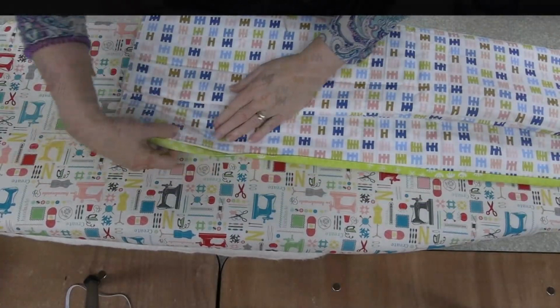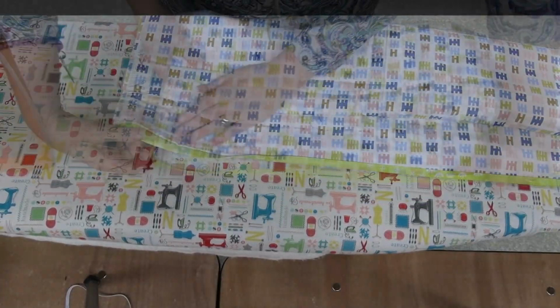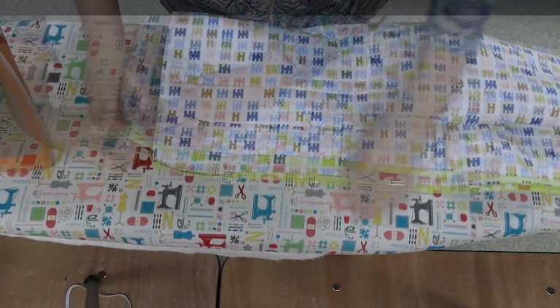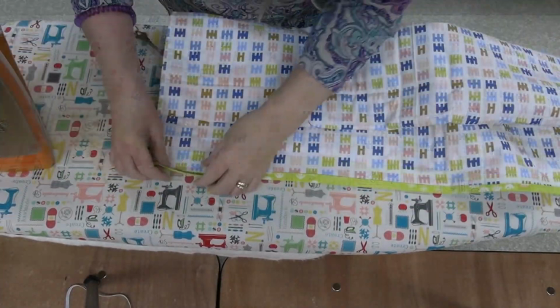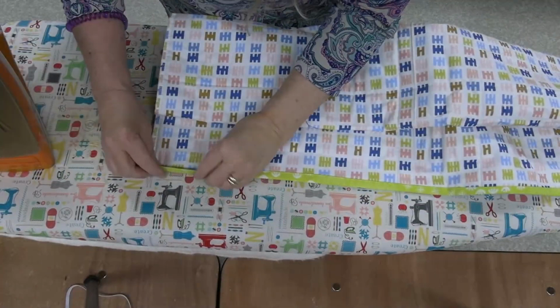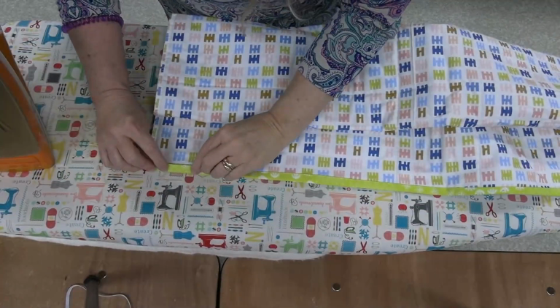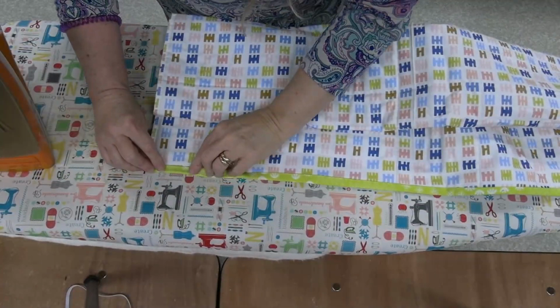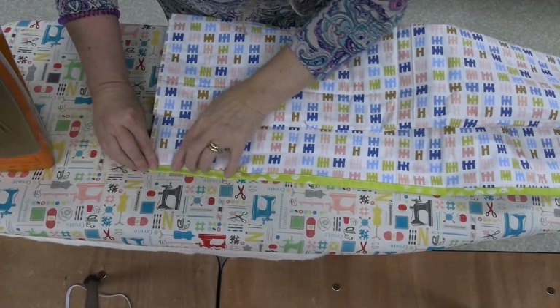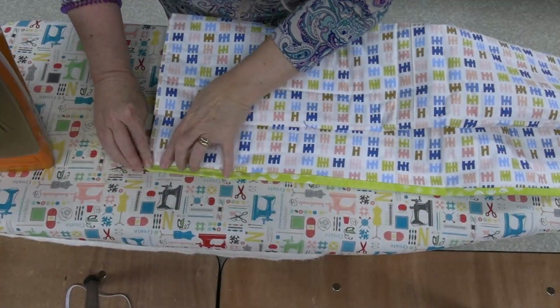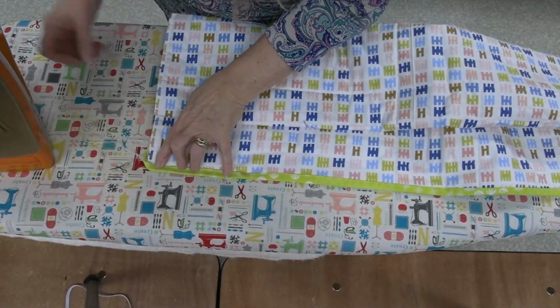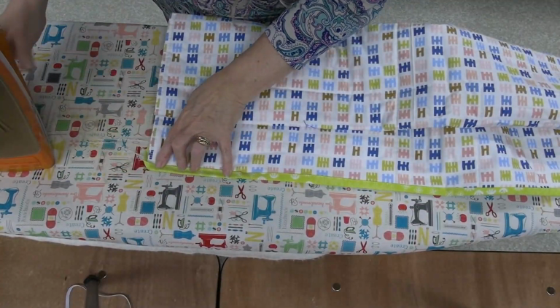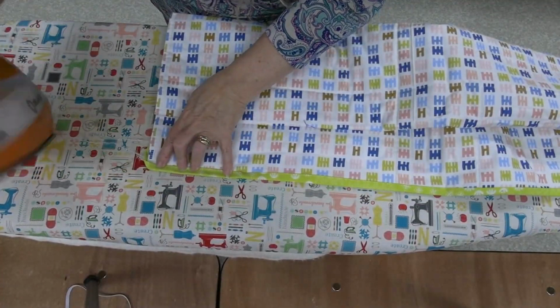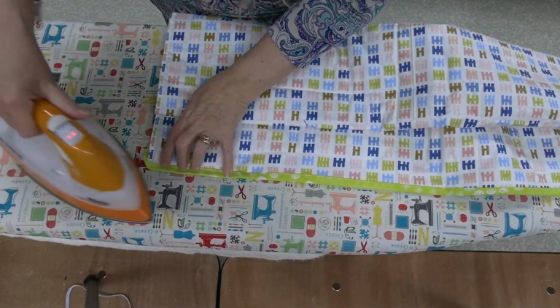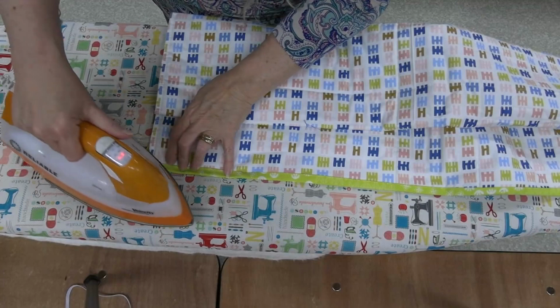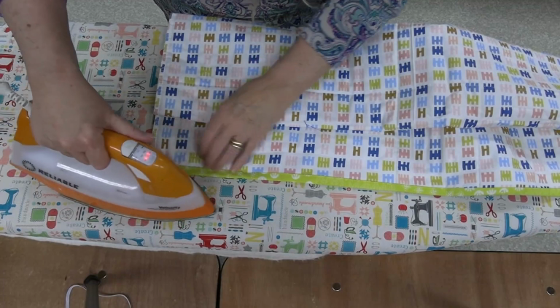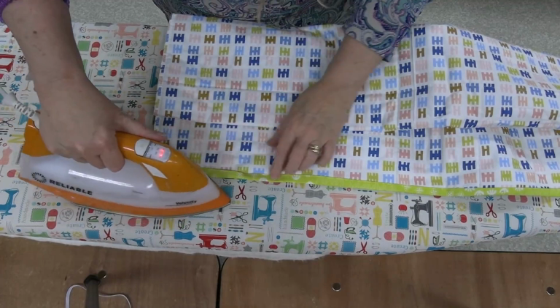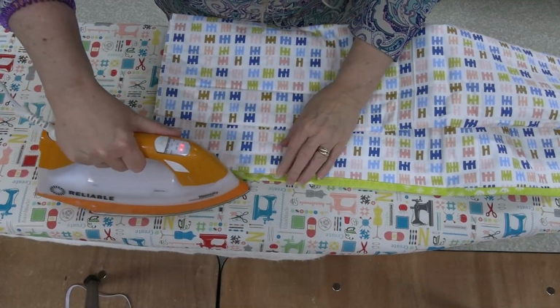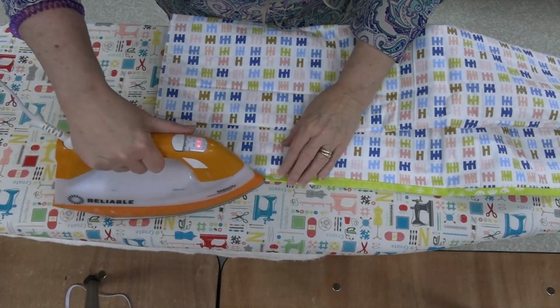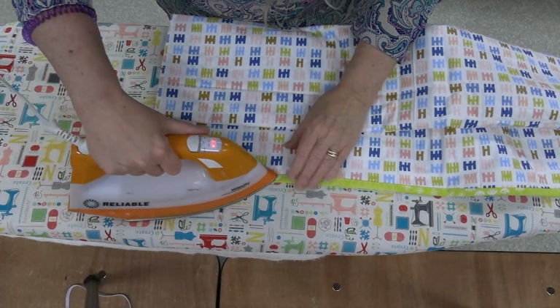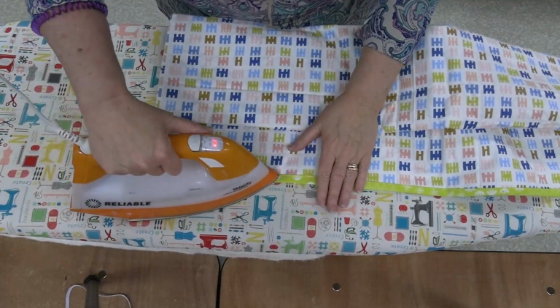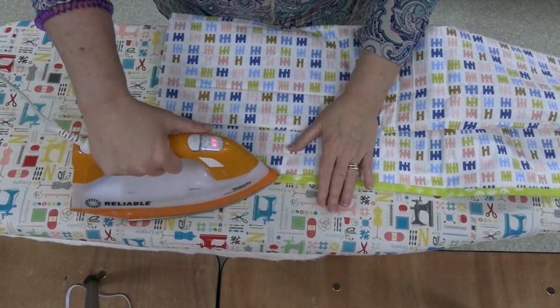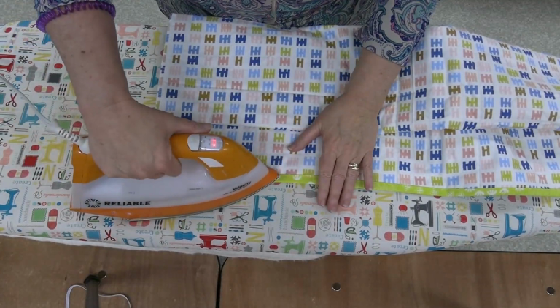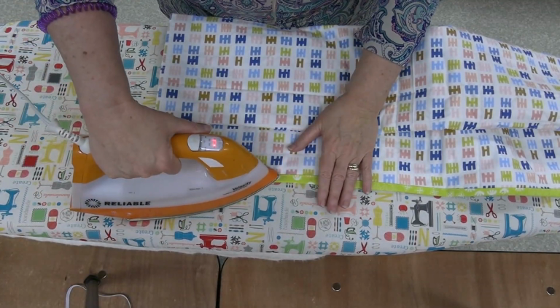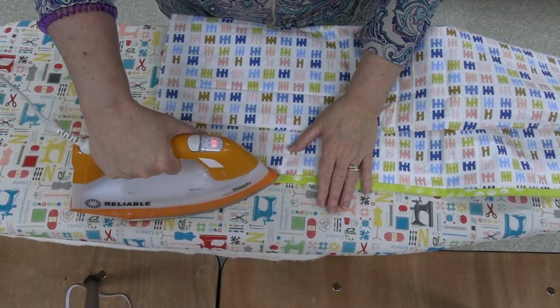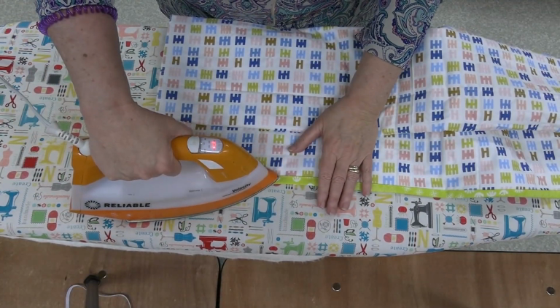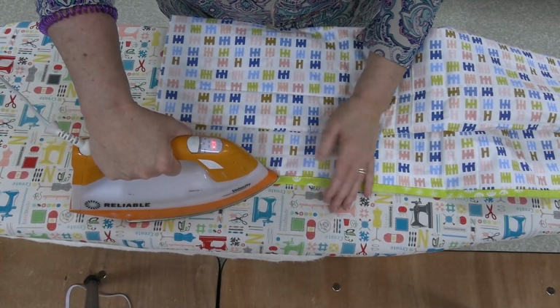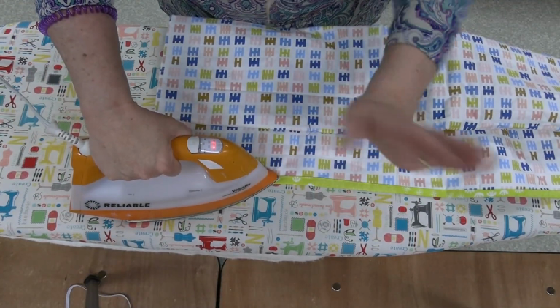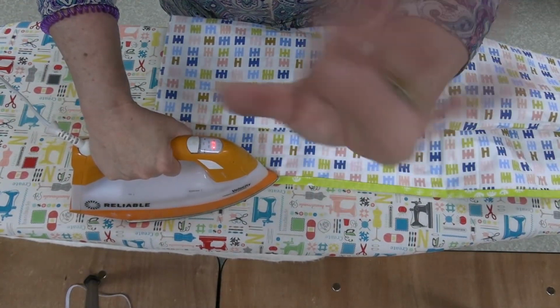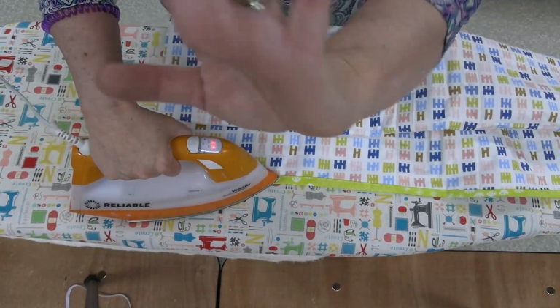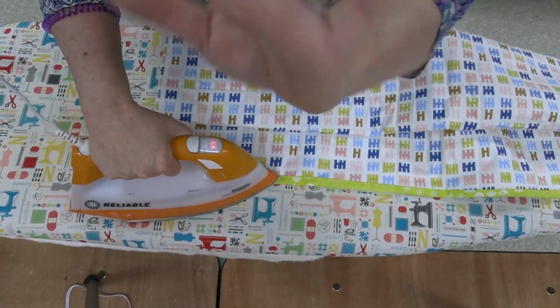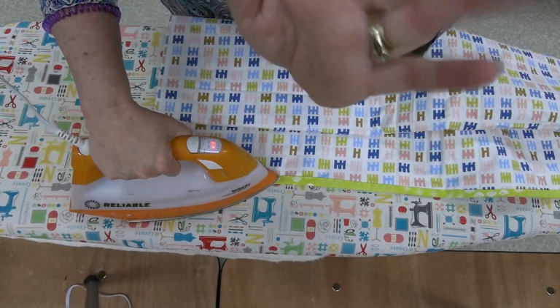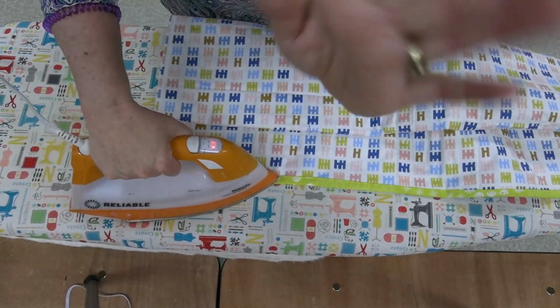So I'm just going to go ahead and finish pressing this binding down so I can get this quilt finished. Bye for now, happy sewing!